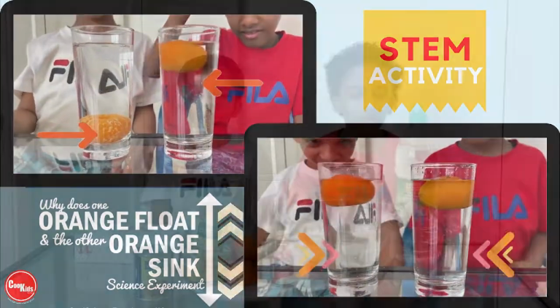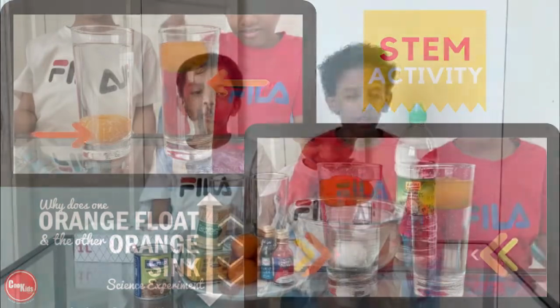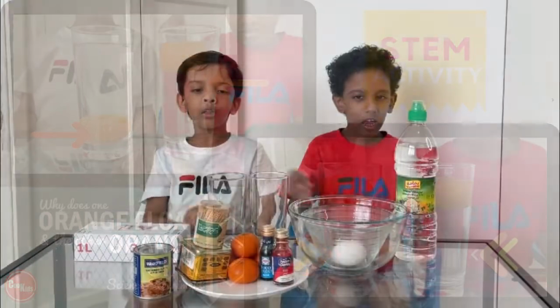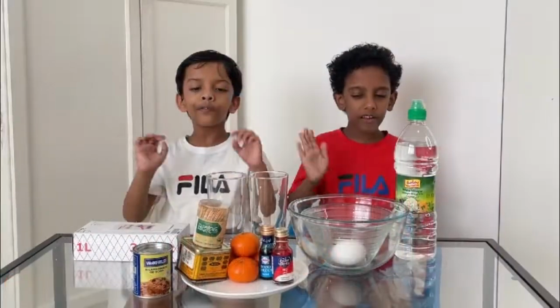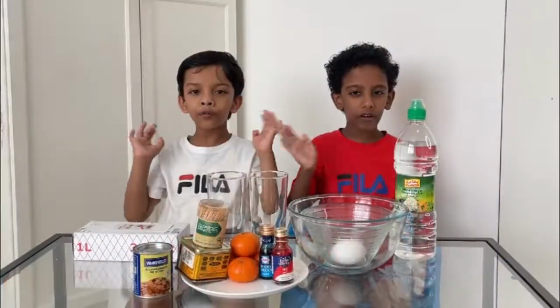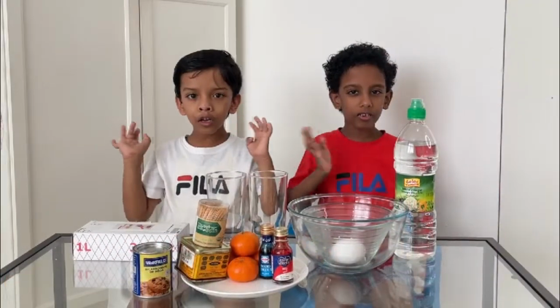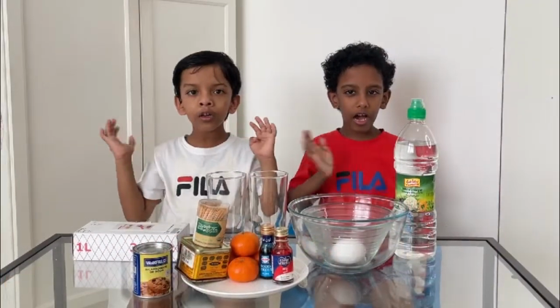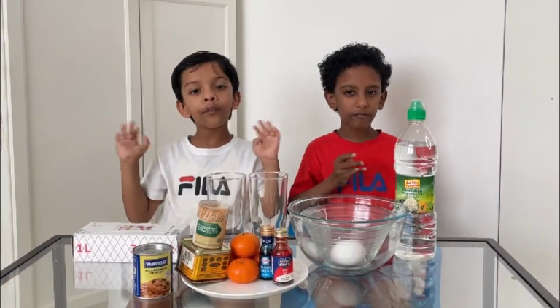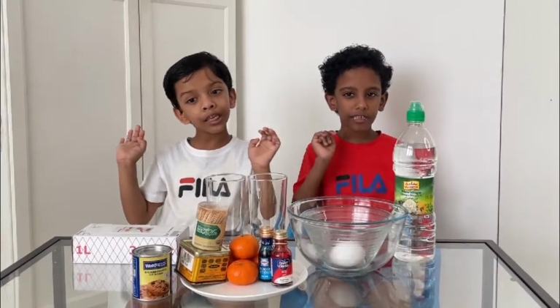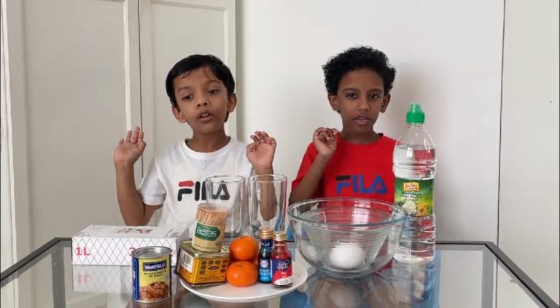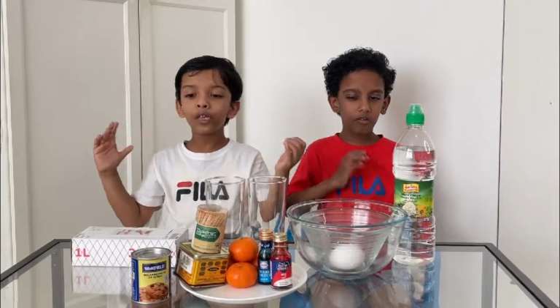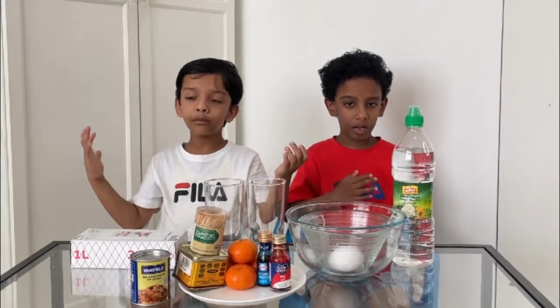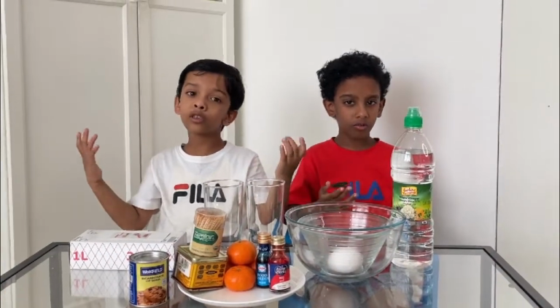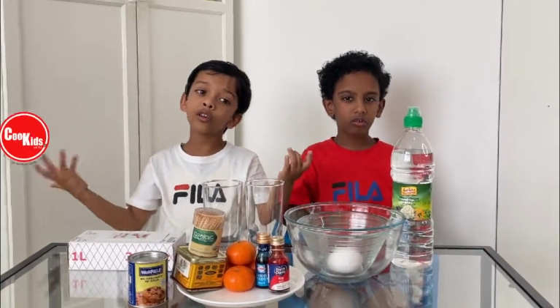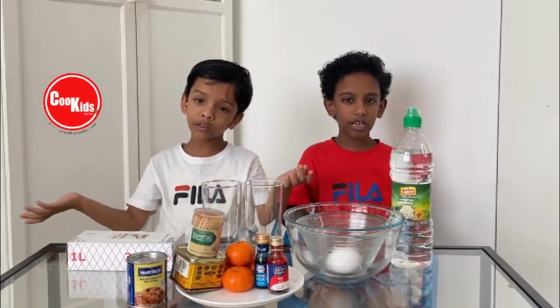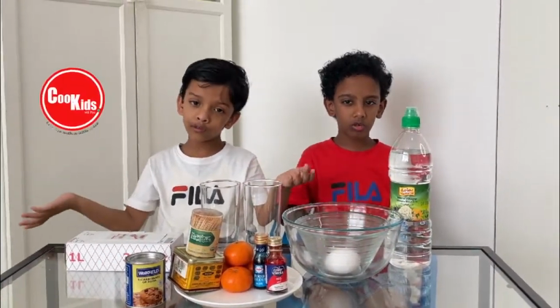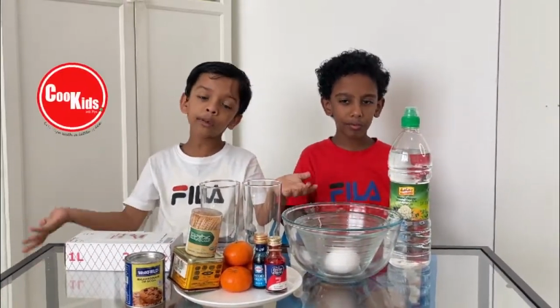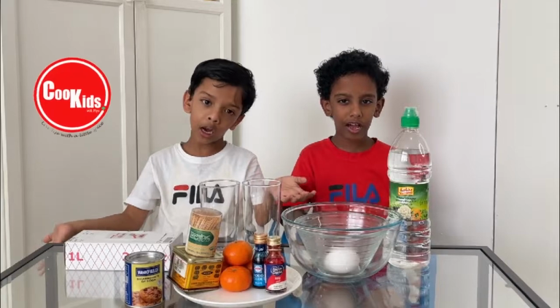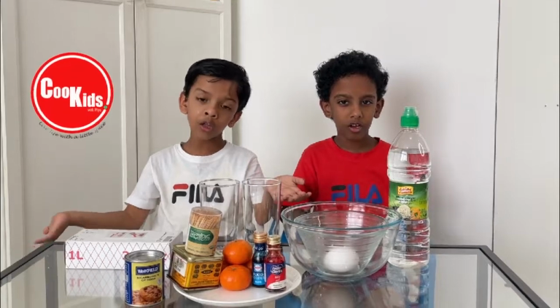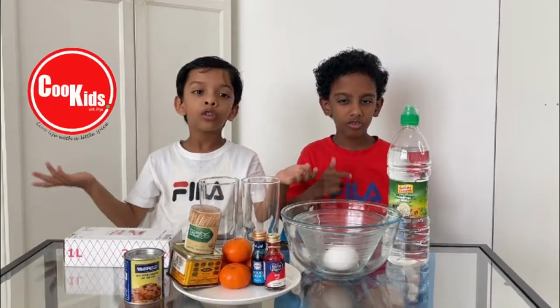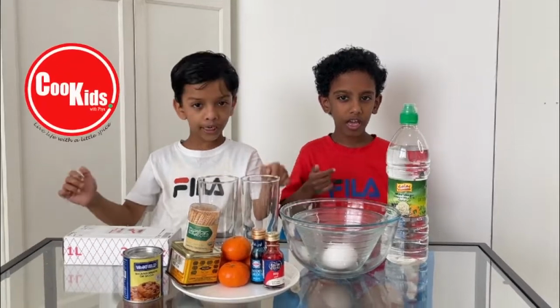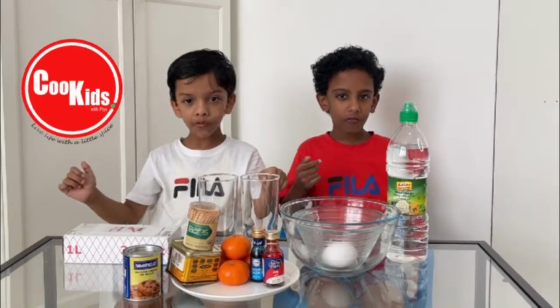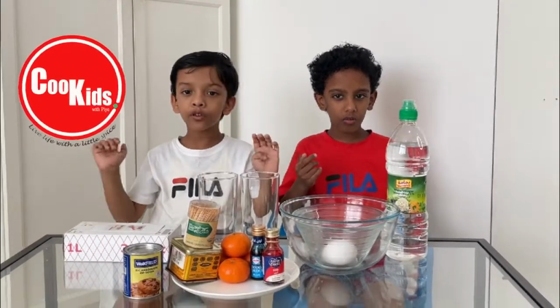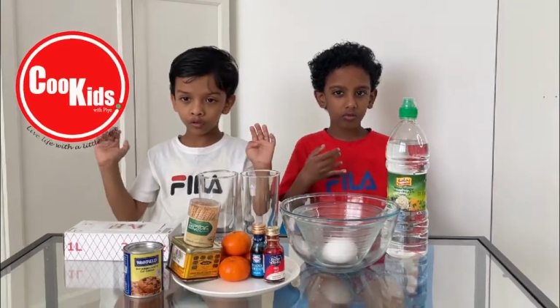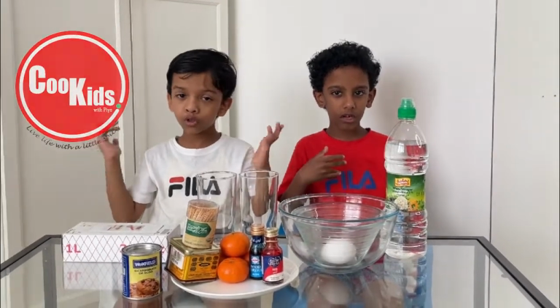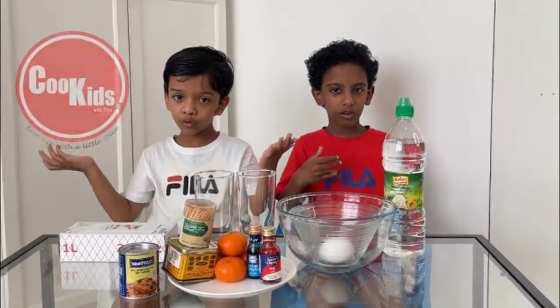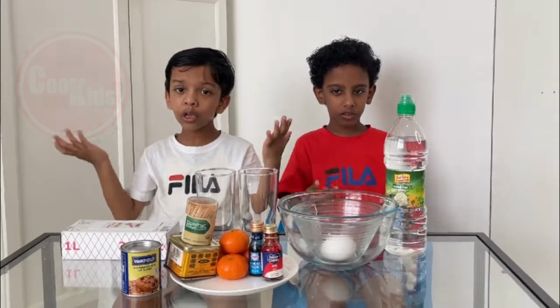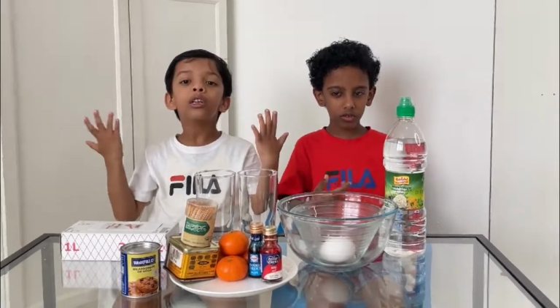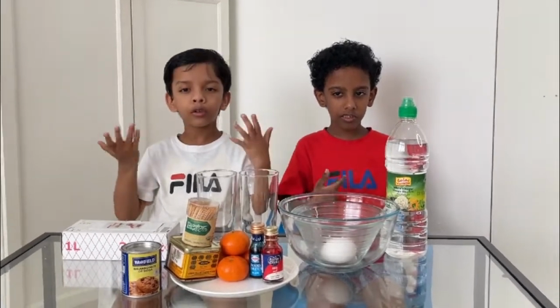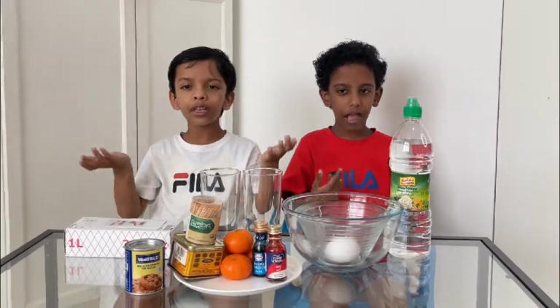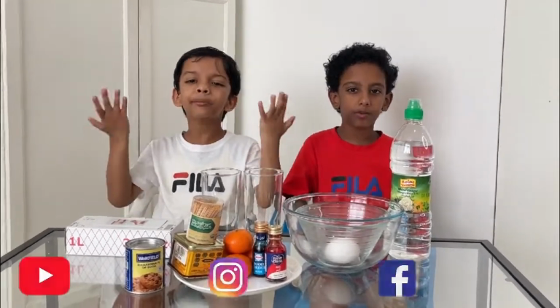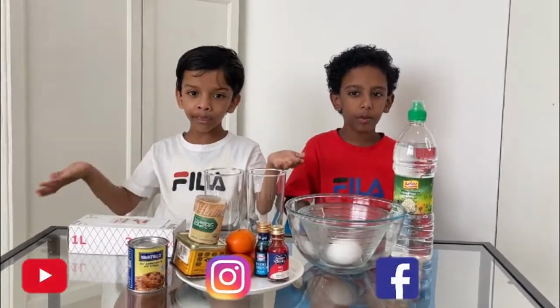Hi everyone! Hi friends! Welcome to Cookies with Priya. Today we are going to show you some experiments.